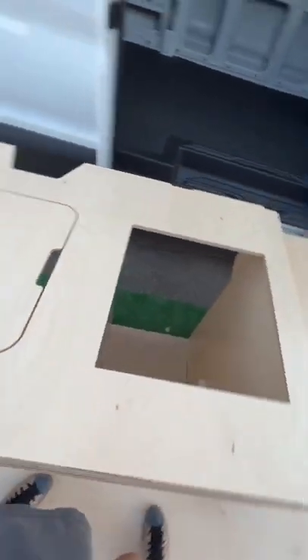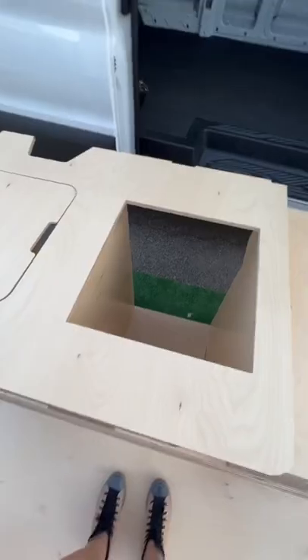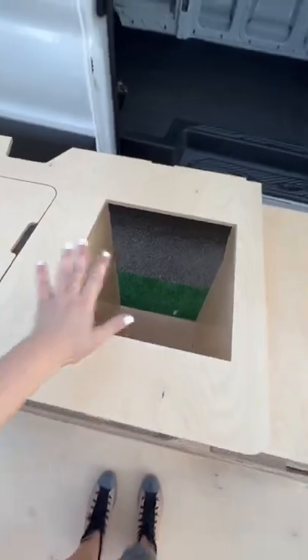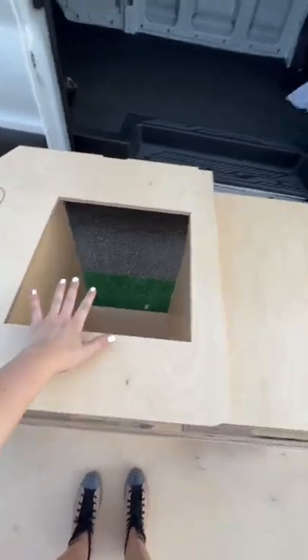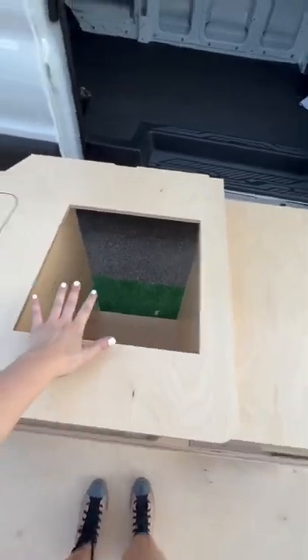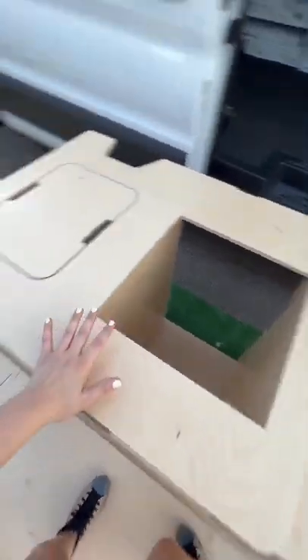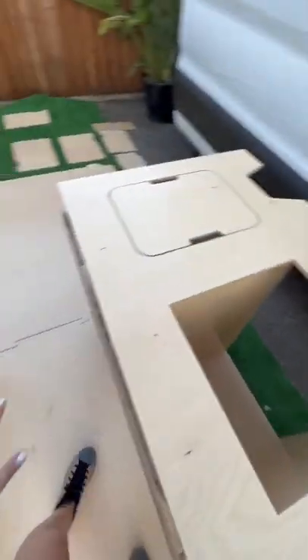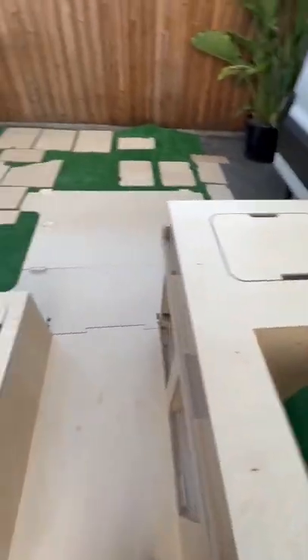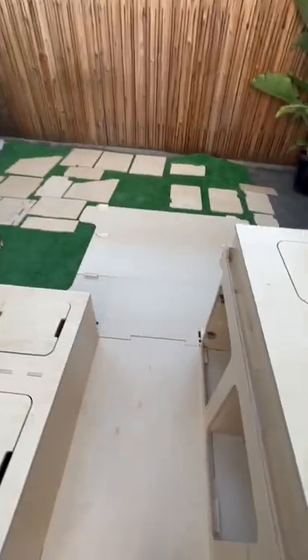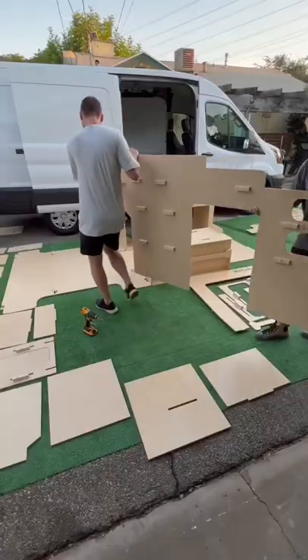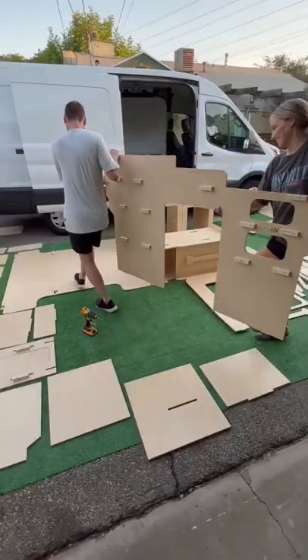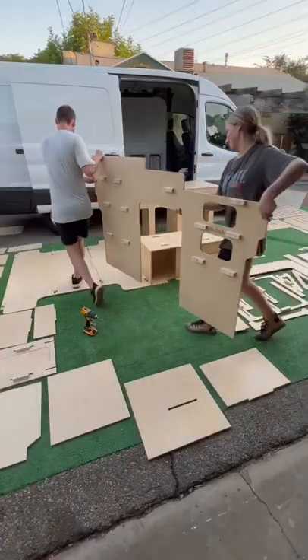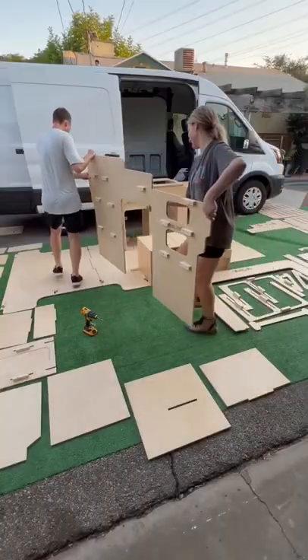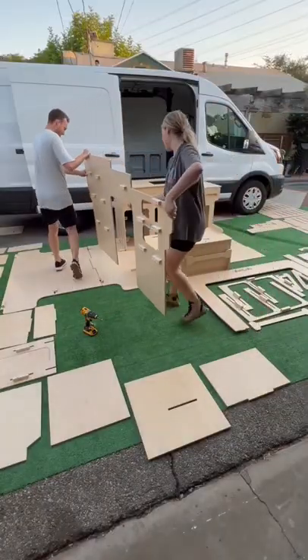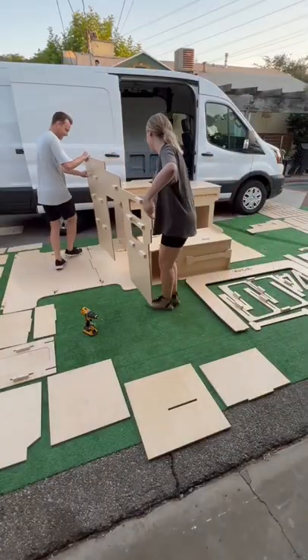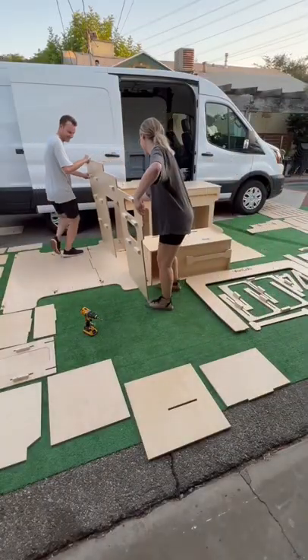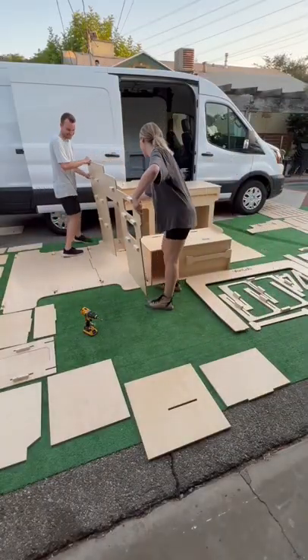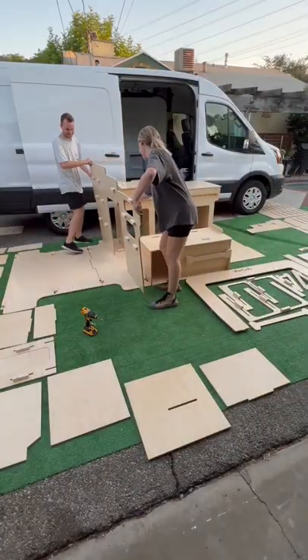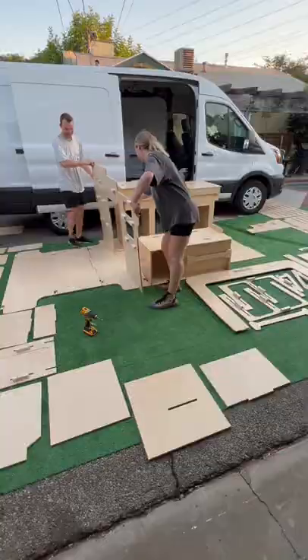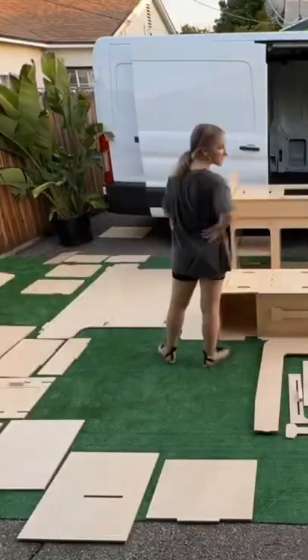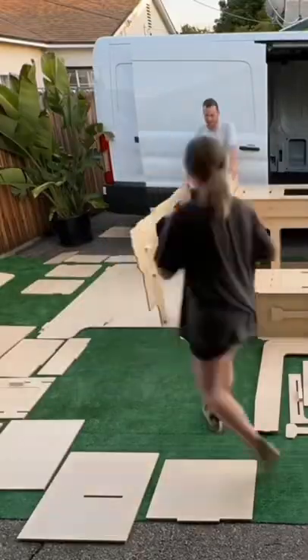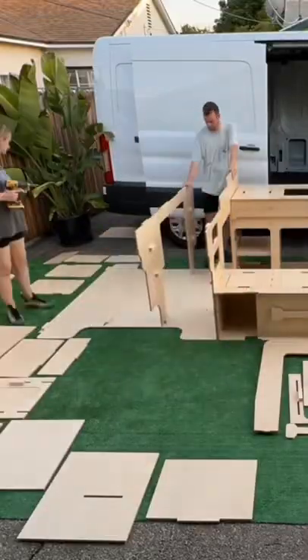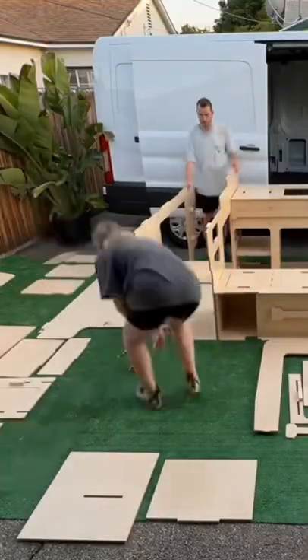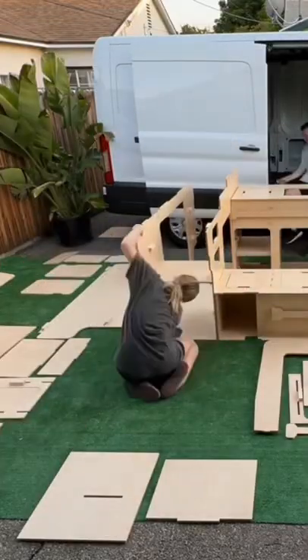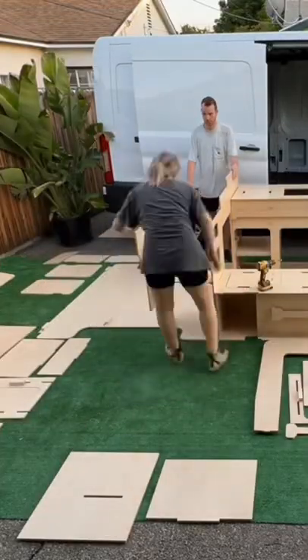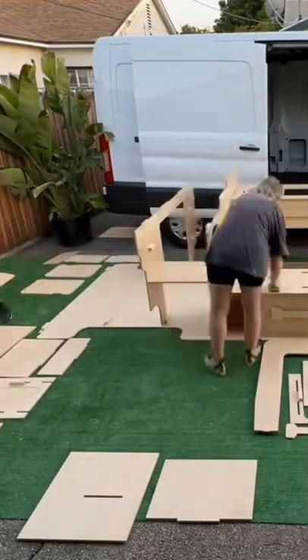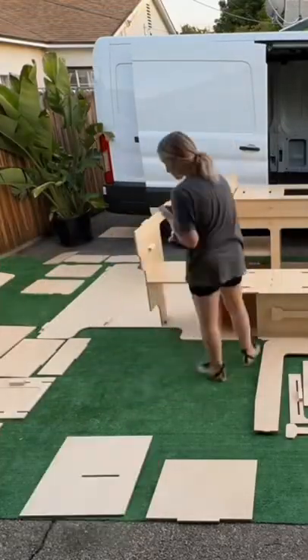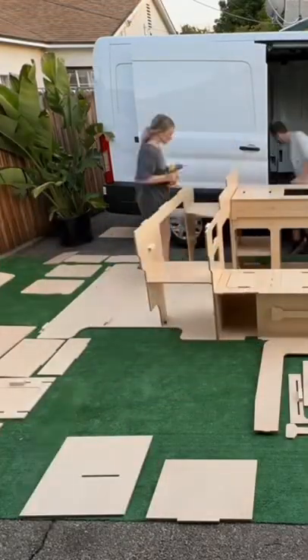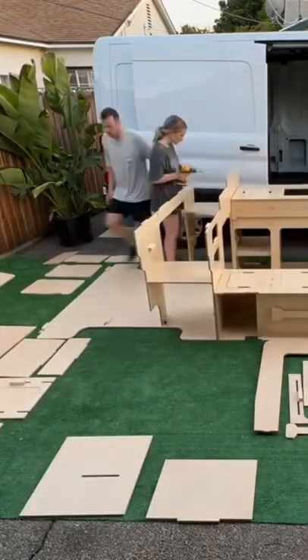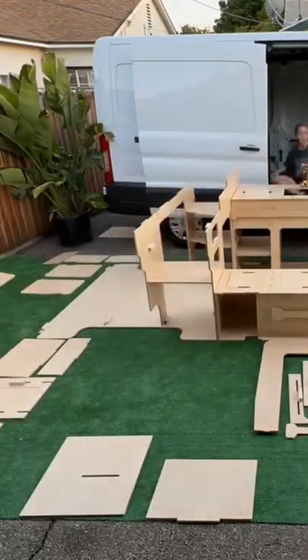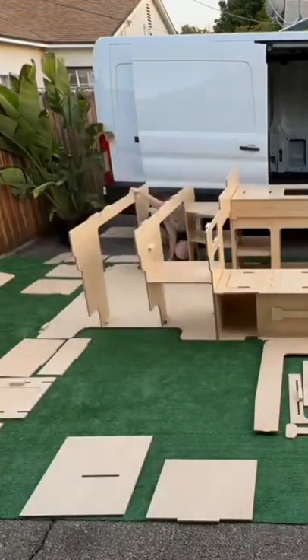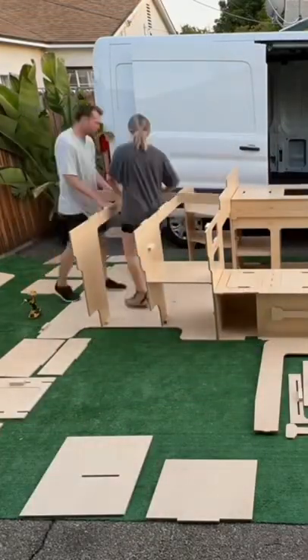Where the fridge and the sink's going to go — but let's start working on the bed. On the bed pieces here, you can see how it's so precisely cut out for the van, which is very difficult to do because there's no straight angles in the van. It's all bumps and curves.